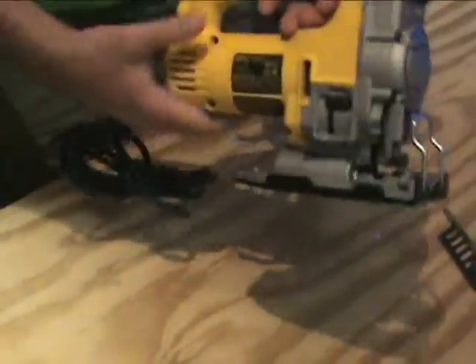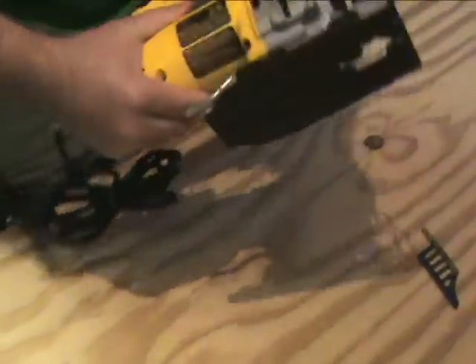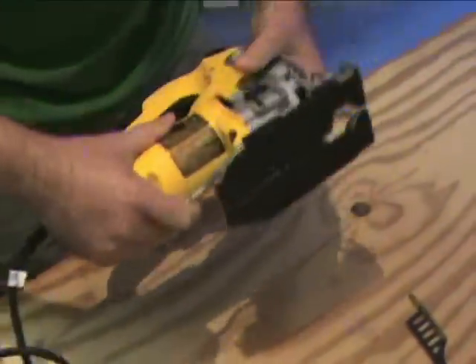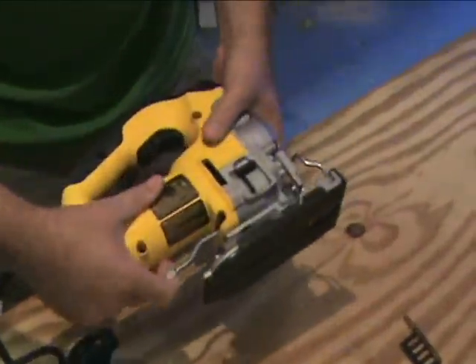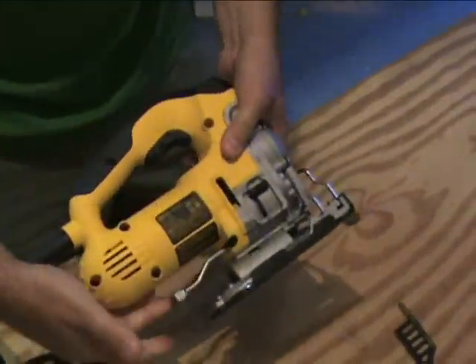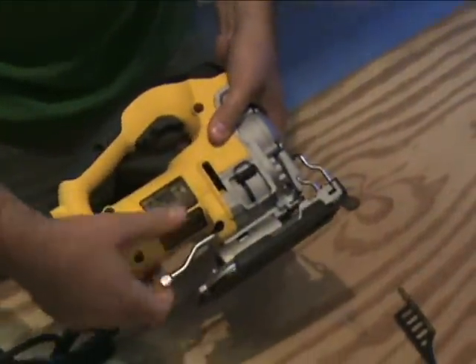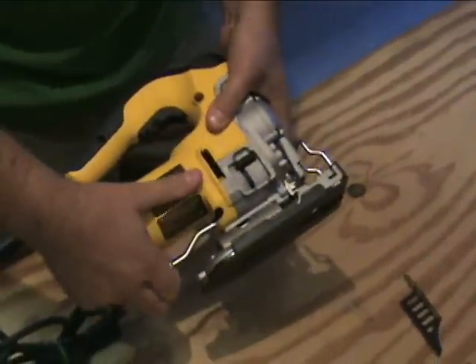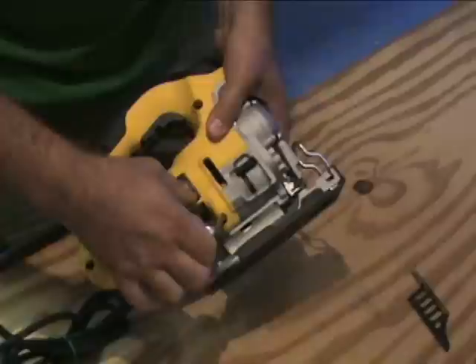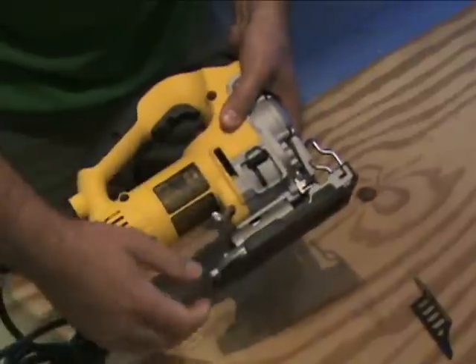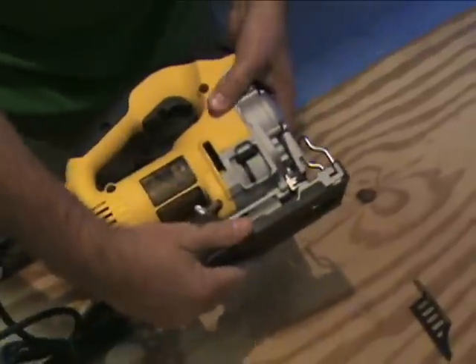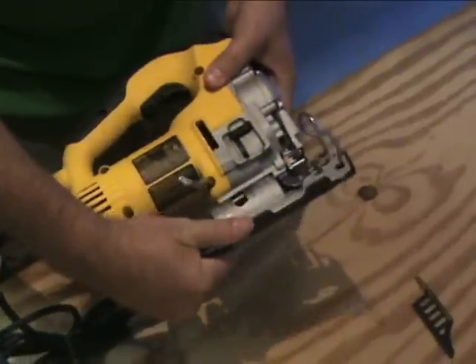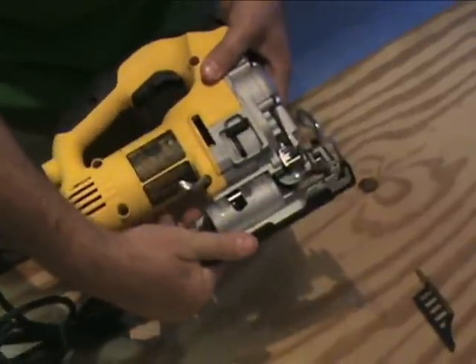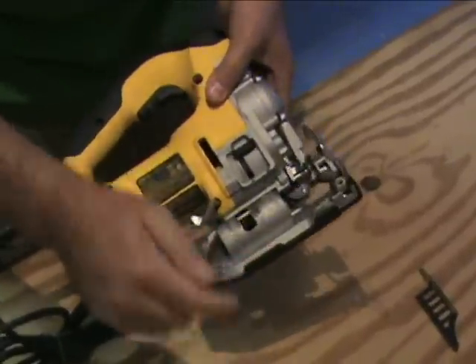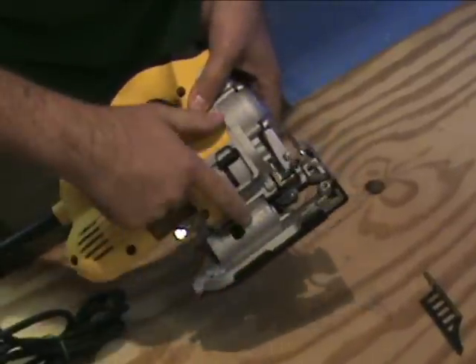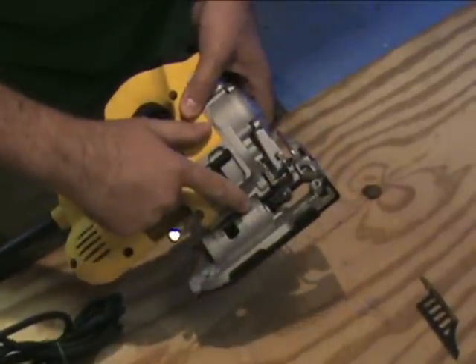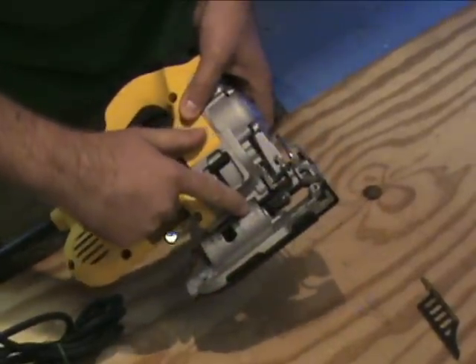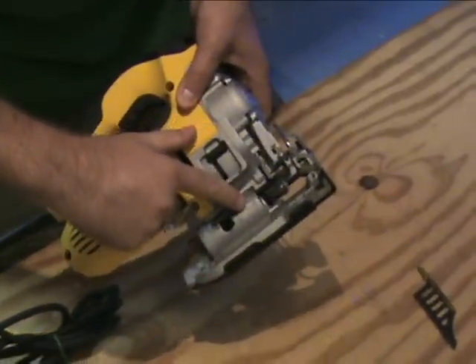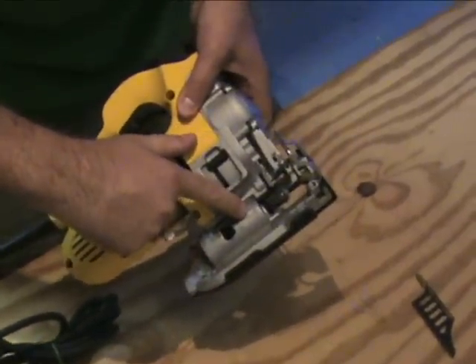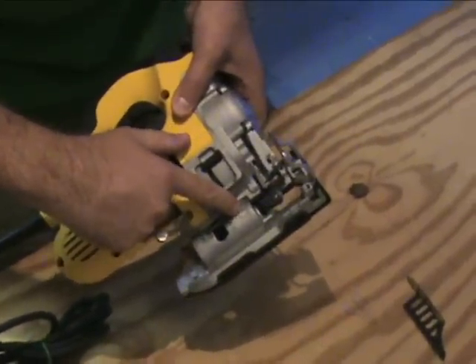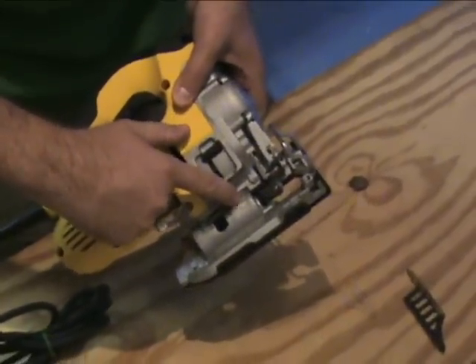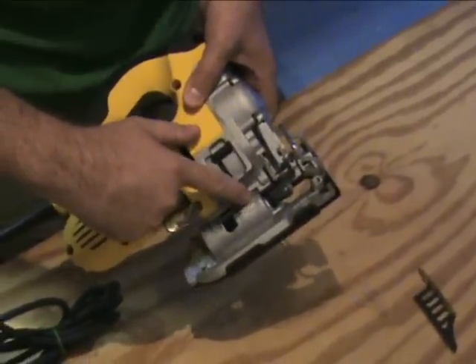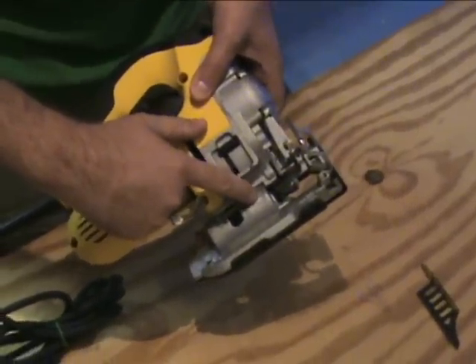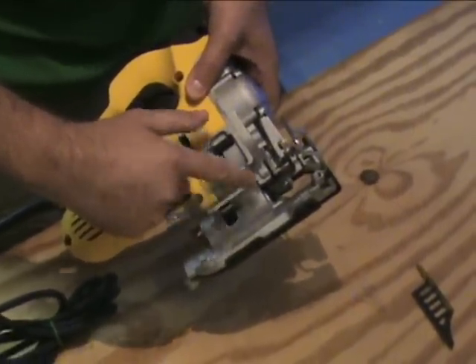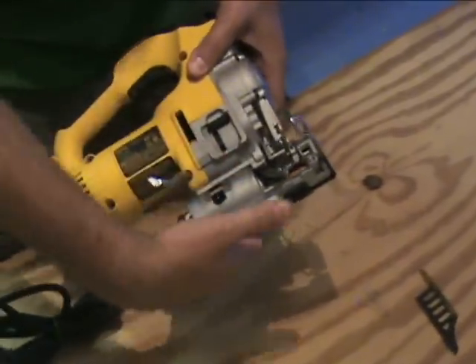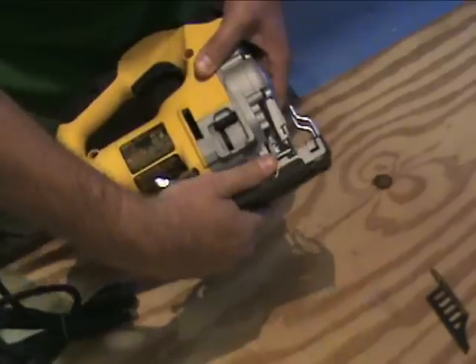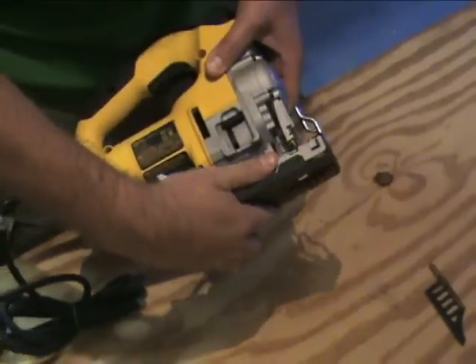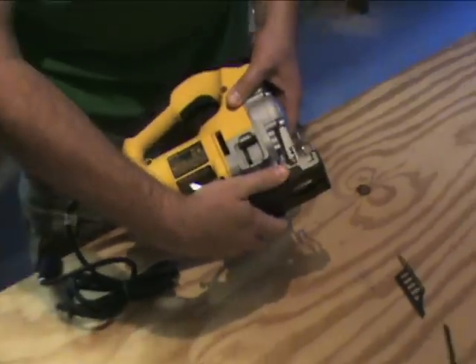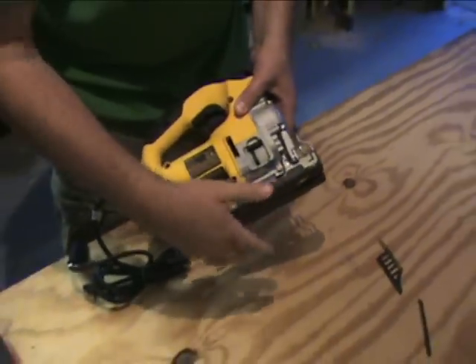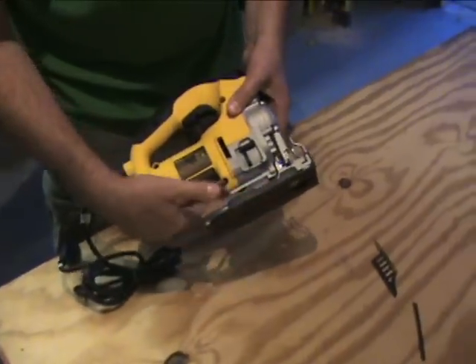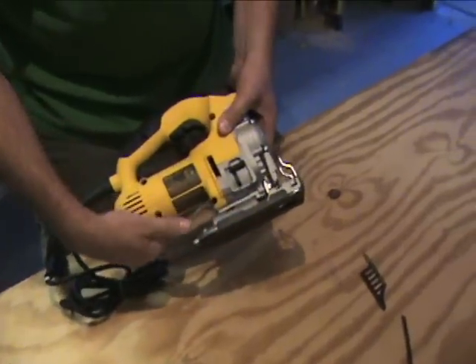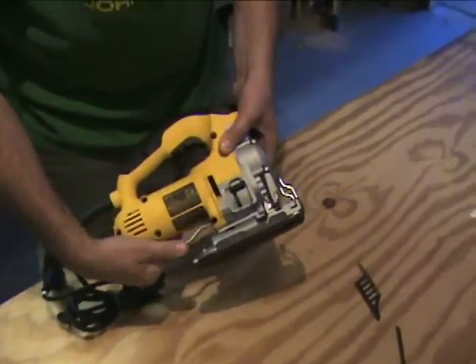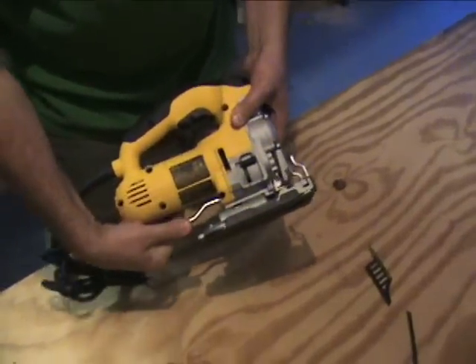You can do beveled cuts. Very easy to adjust — just pop that forward. You can see it's got lines on there for whatever degree you're going to be cutting. You can hear it'll click right into place wherever you want it.